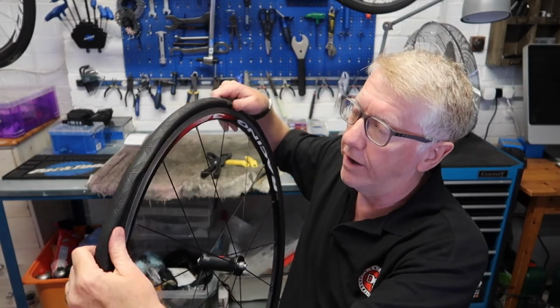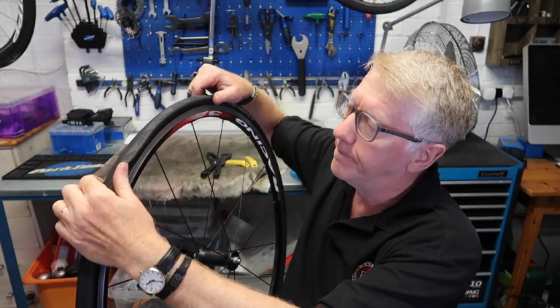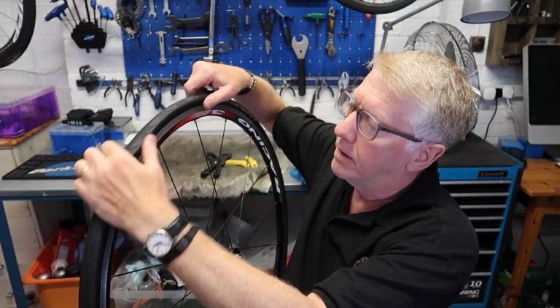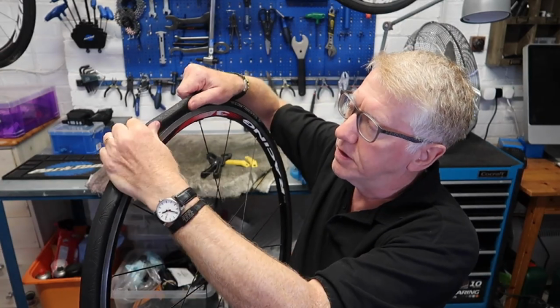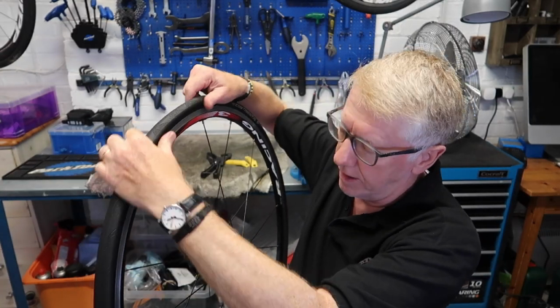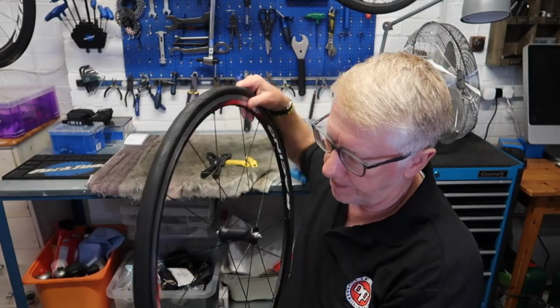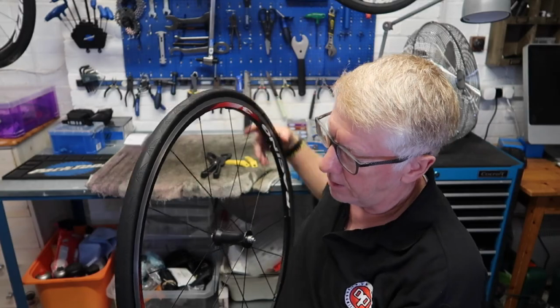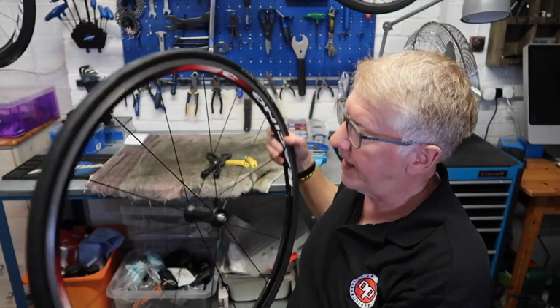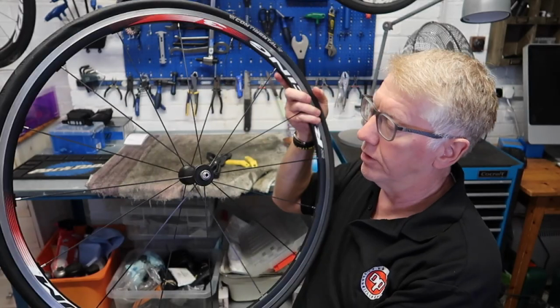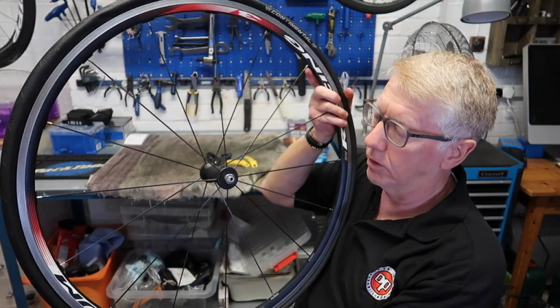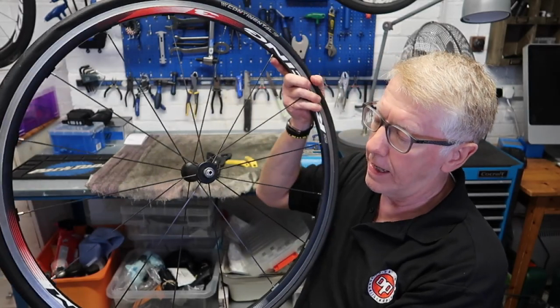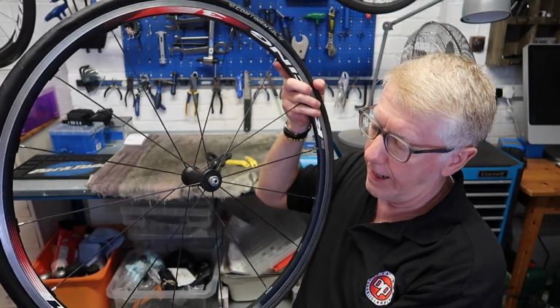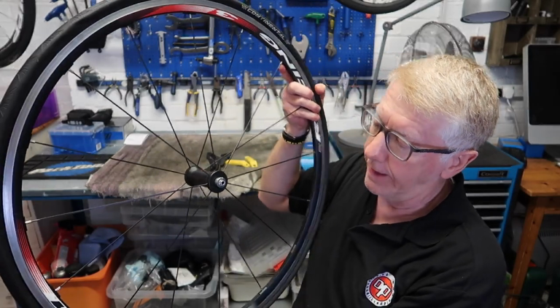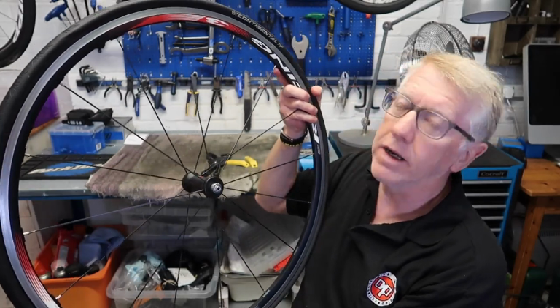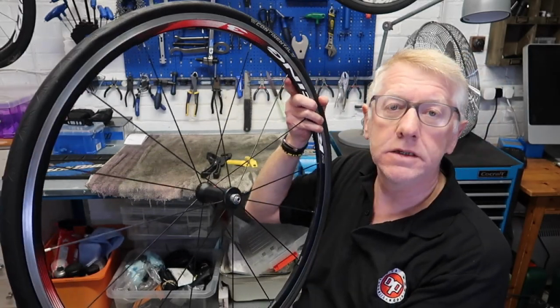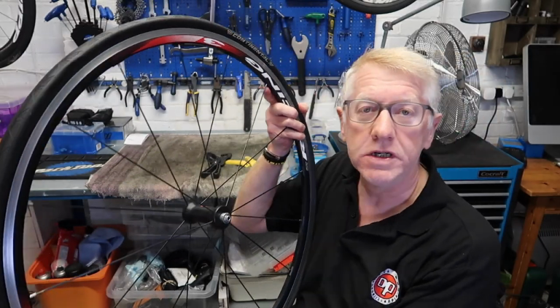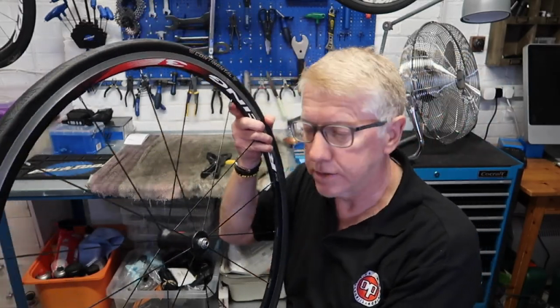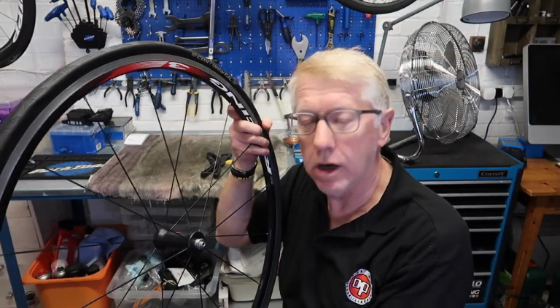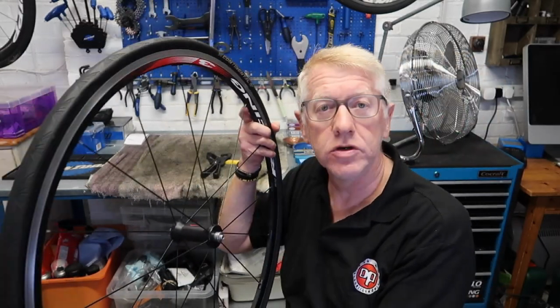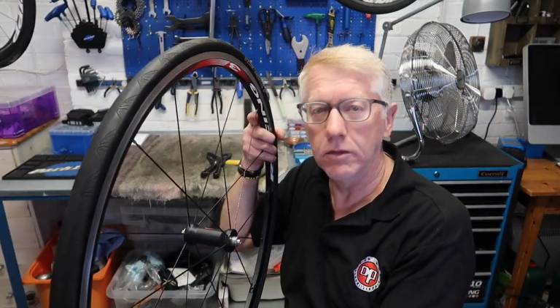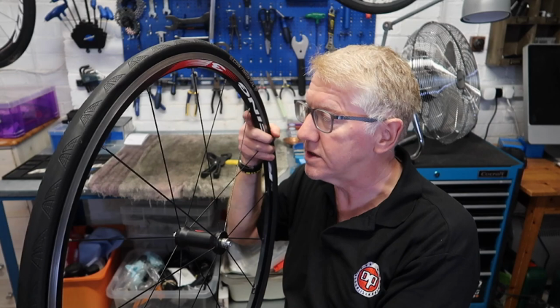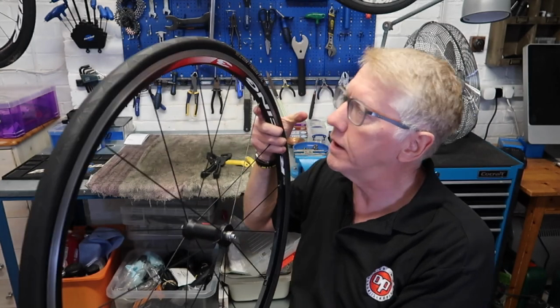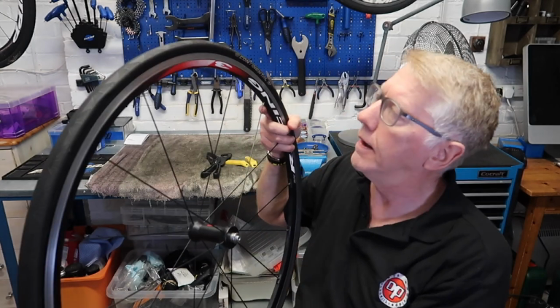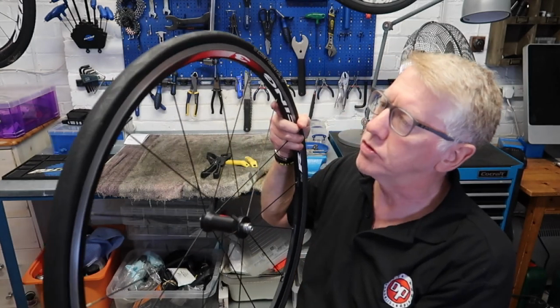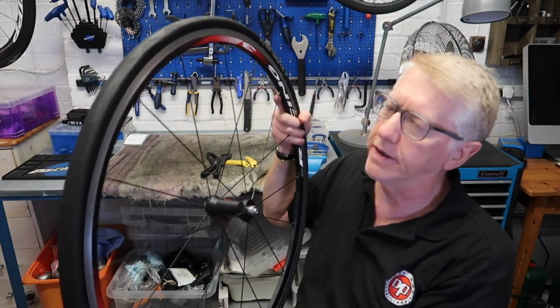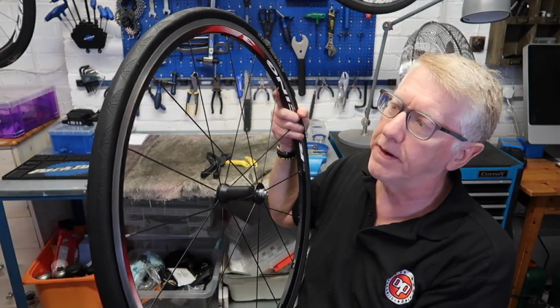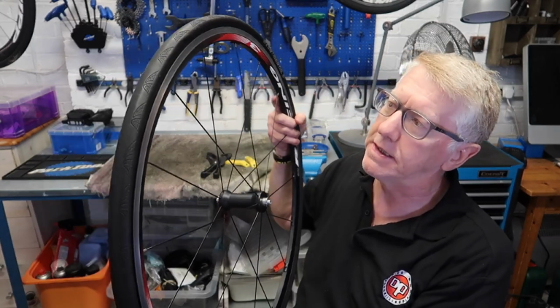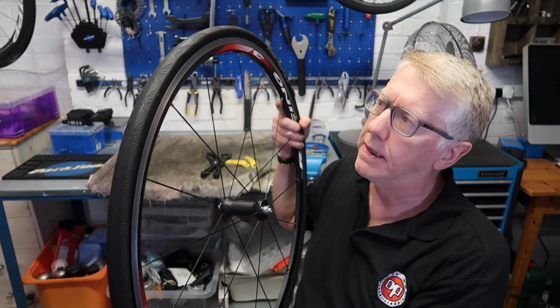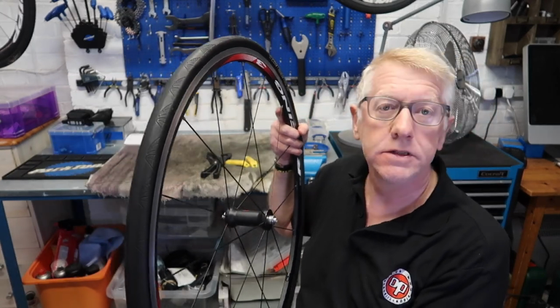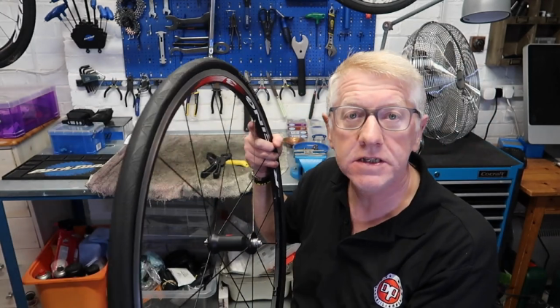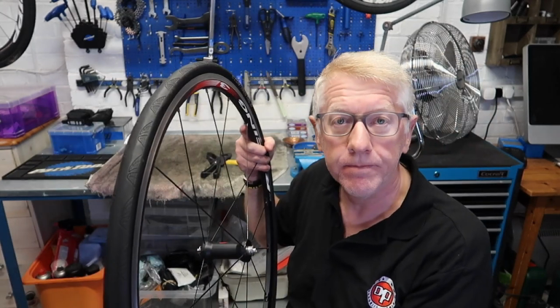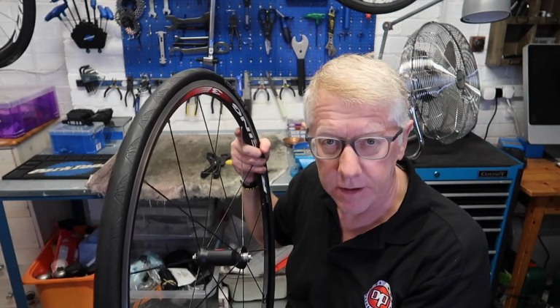I've put the tire back on the wheel and it's sorted. Hope you enjoyed that and hope you learned something — not sure if I did! See you next time, thank you.